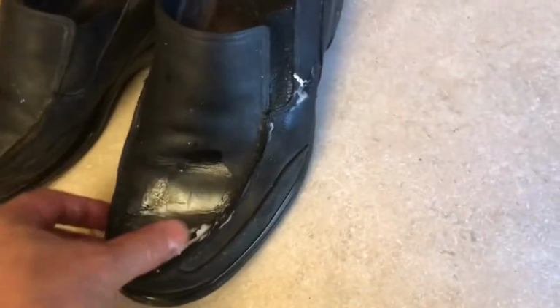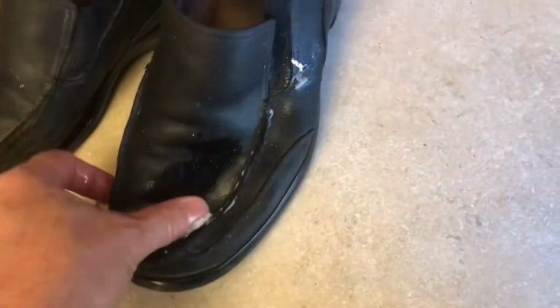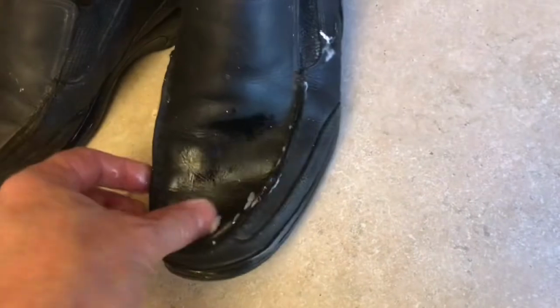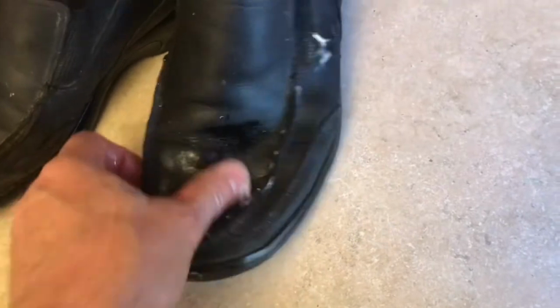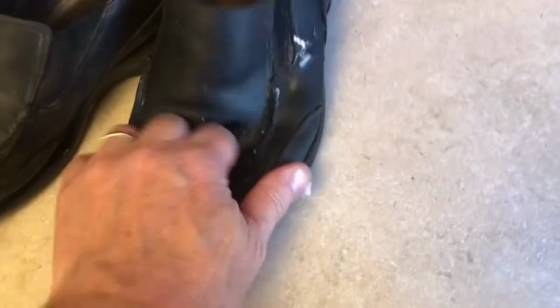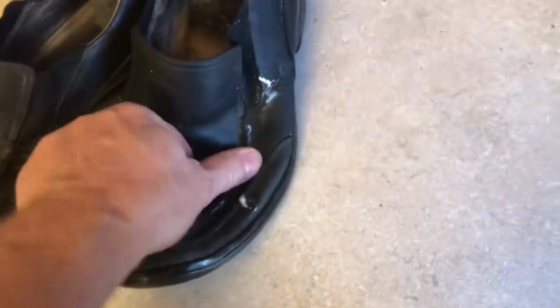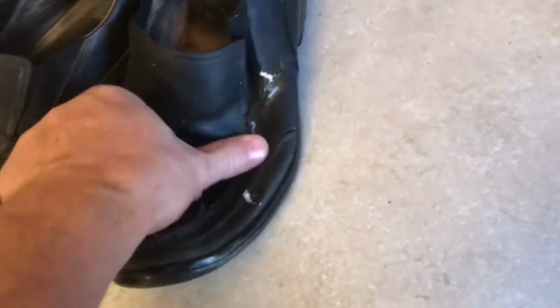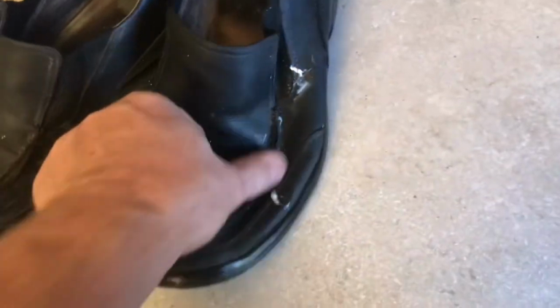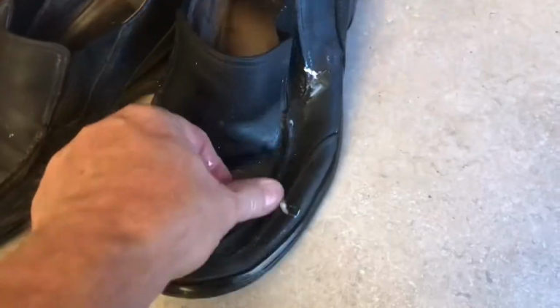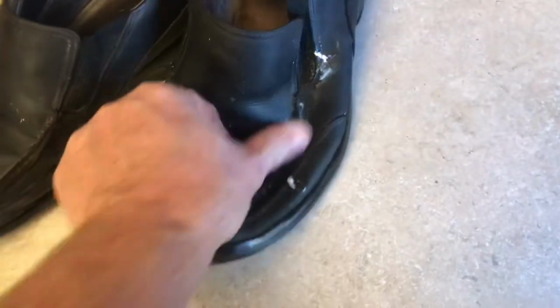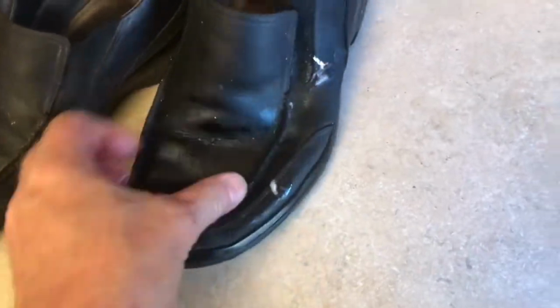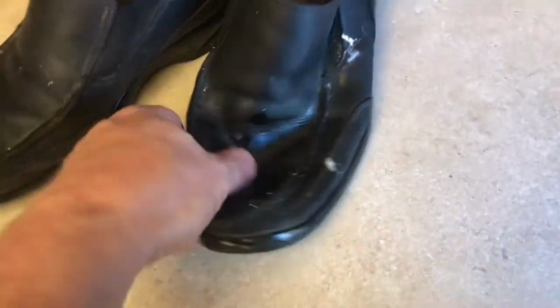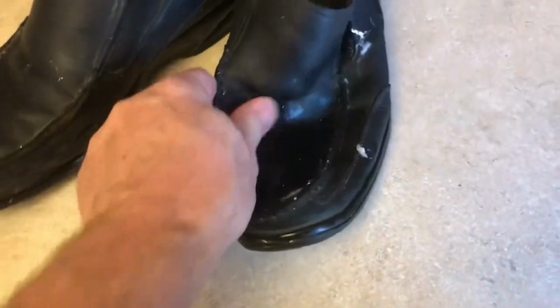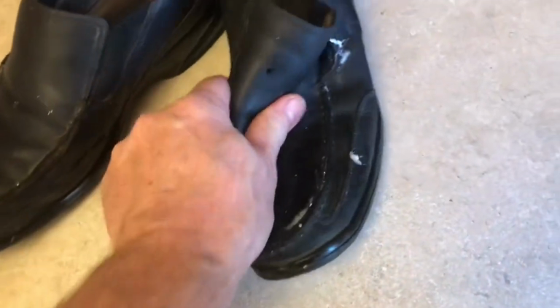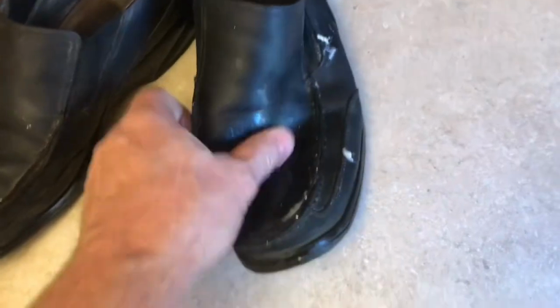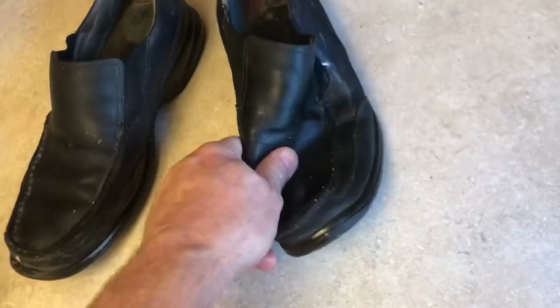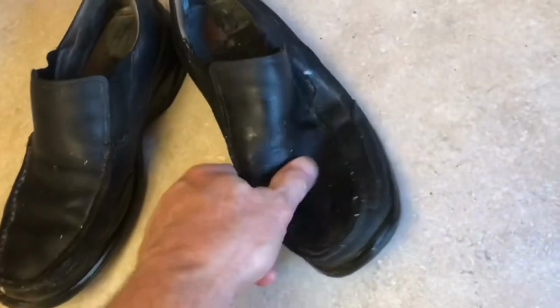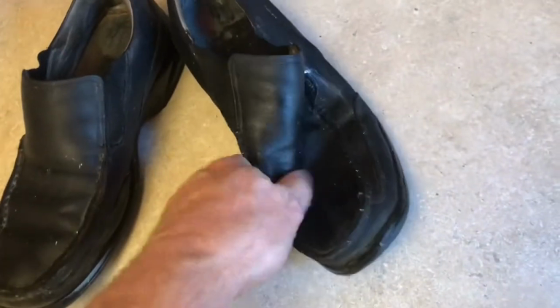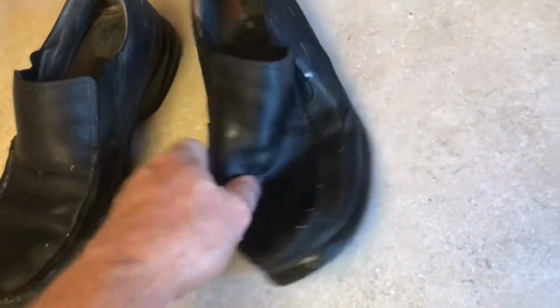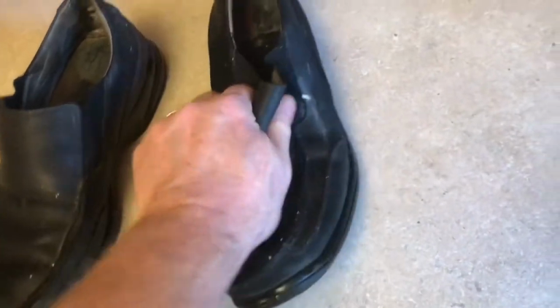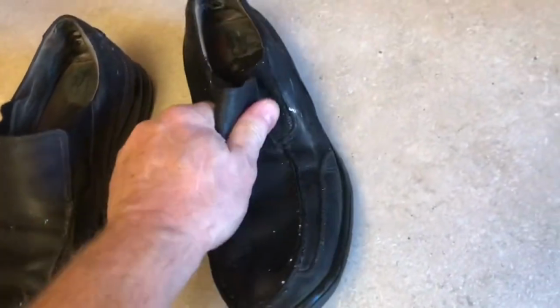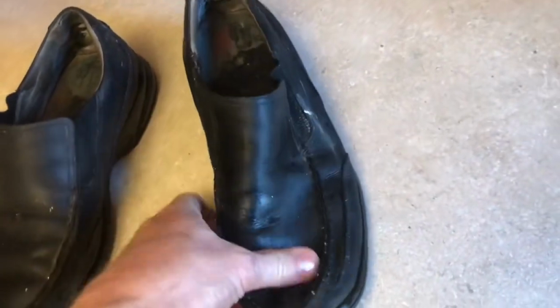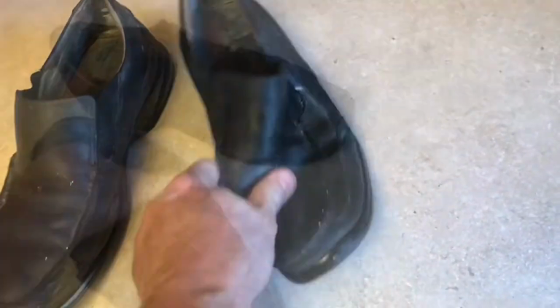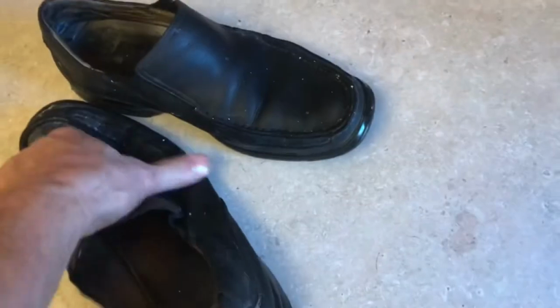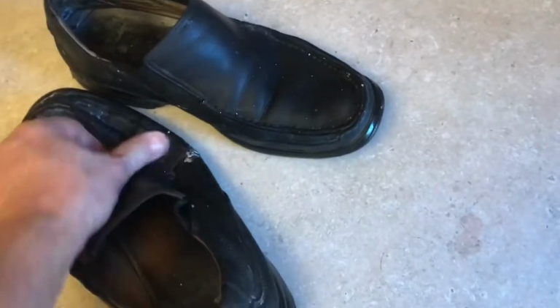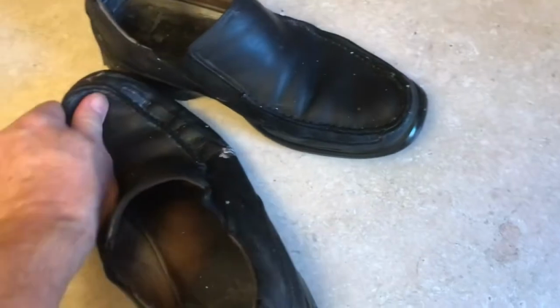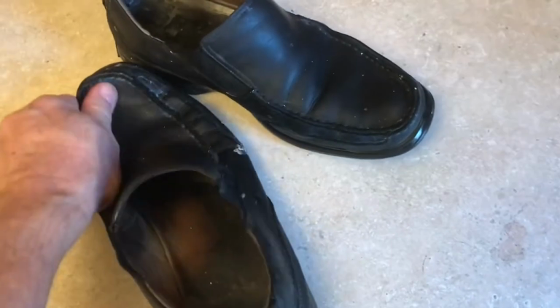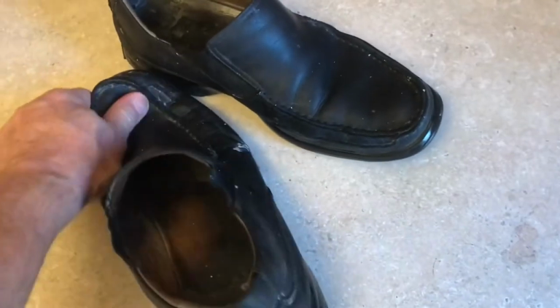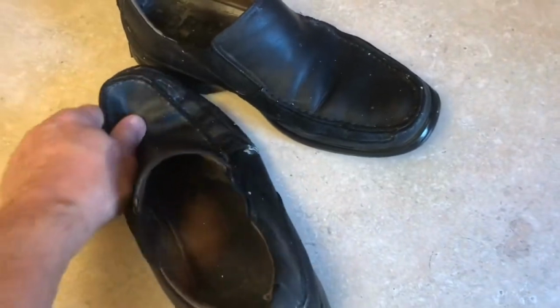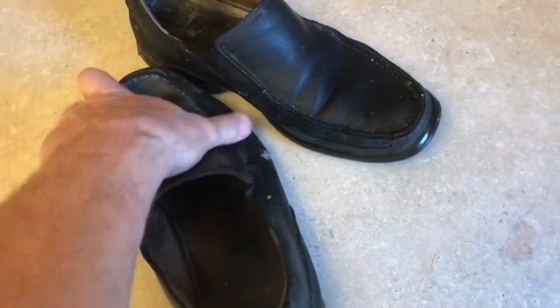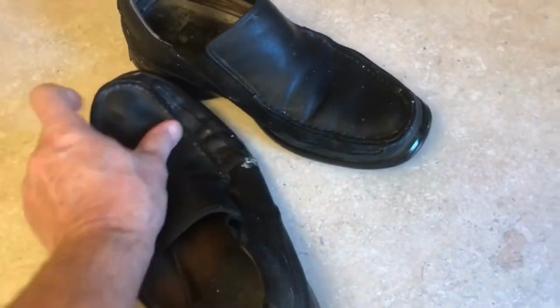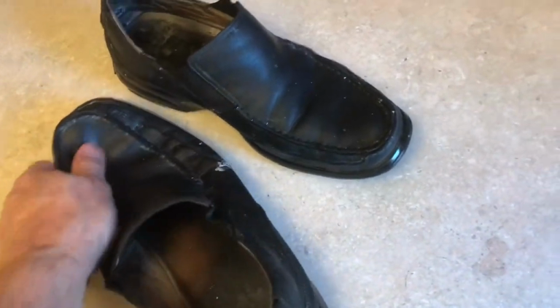If you recondition your work boots or work shoes when you're painting, the paint won't even stick to this stuff. You can see this leather is so much softer. When using this coconut oil, next time you use these shoes, you're going to tell a difference.